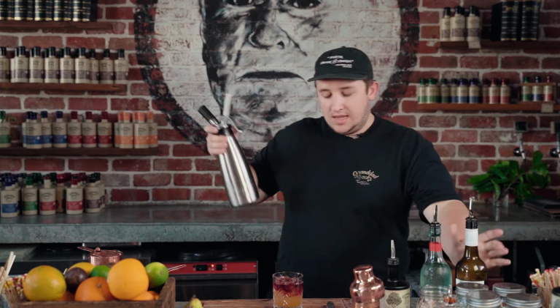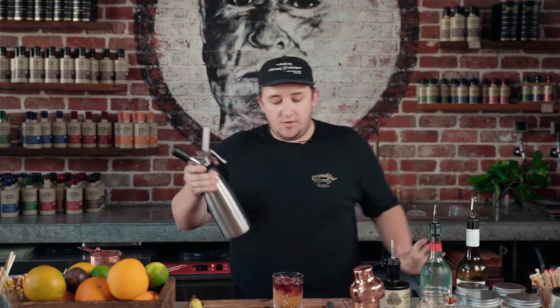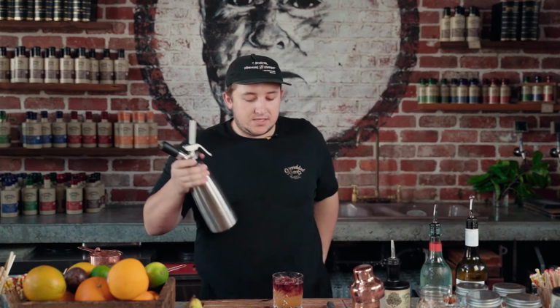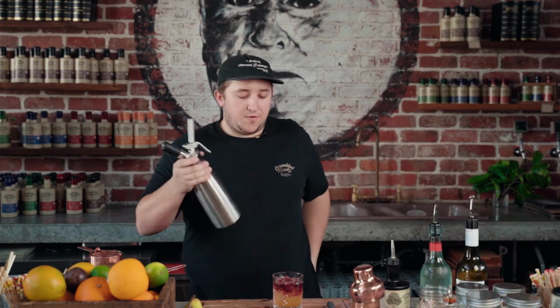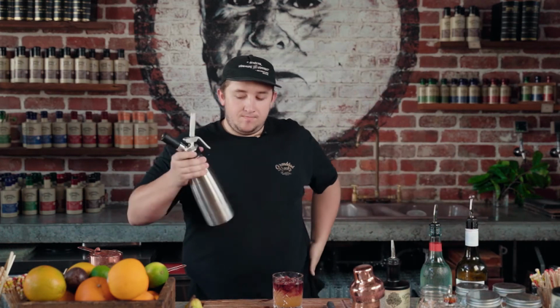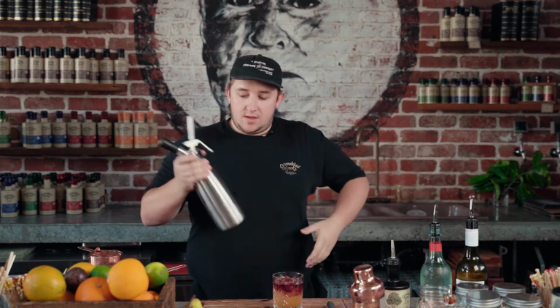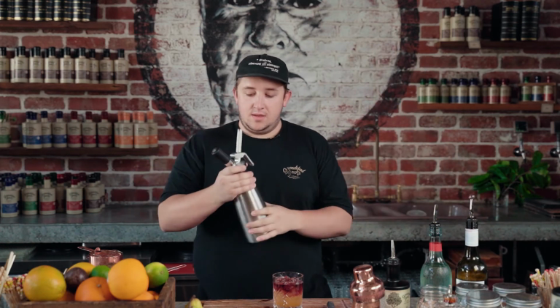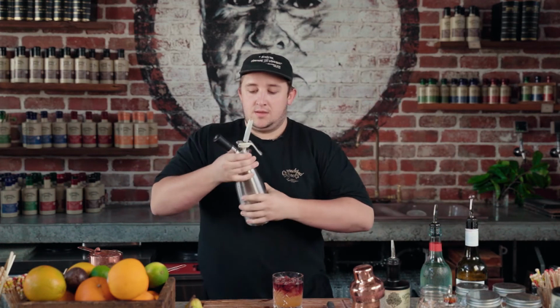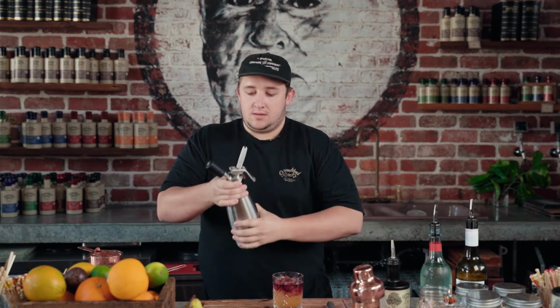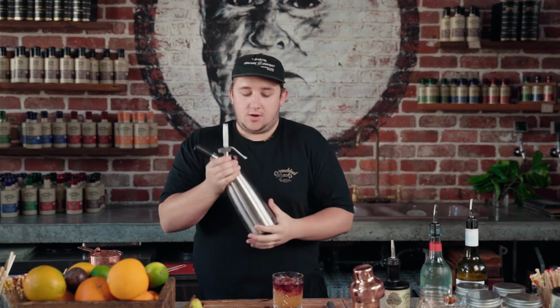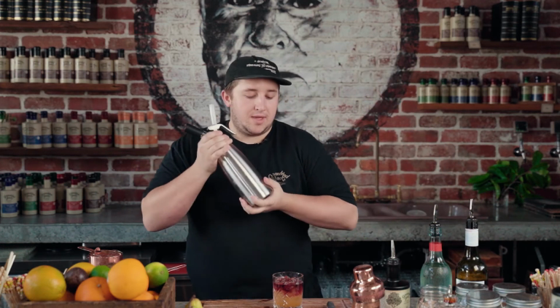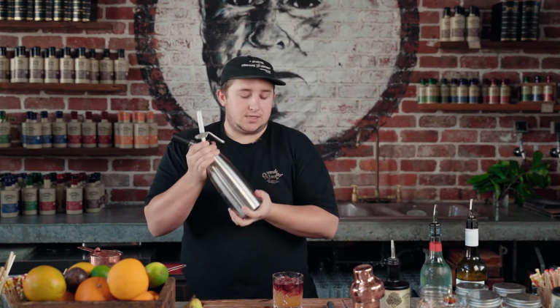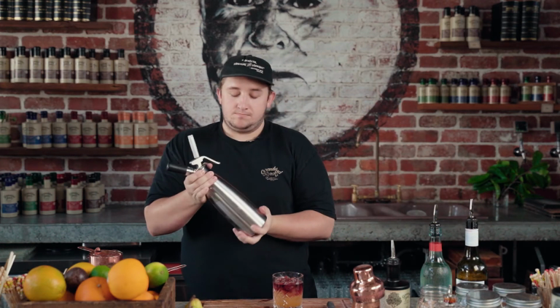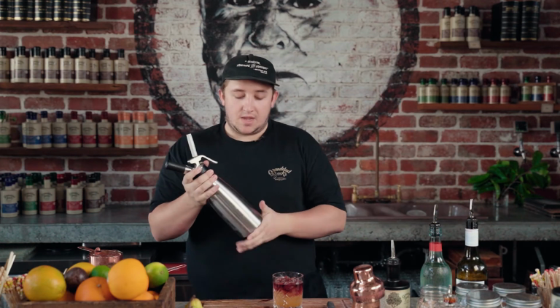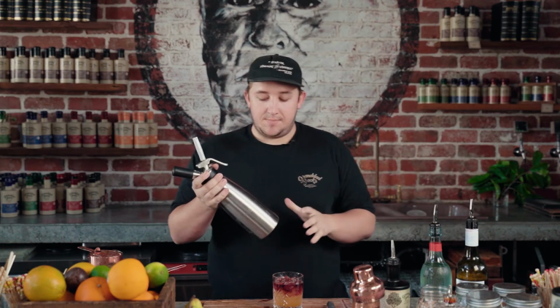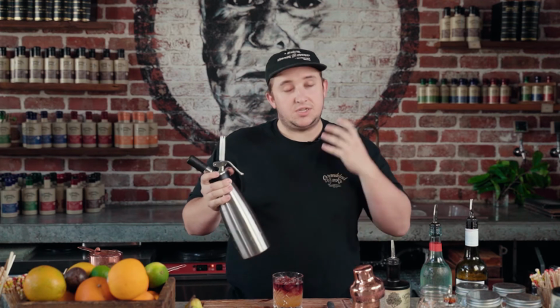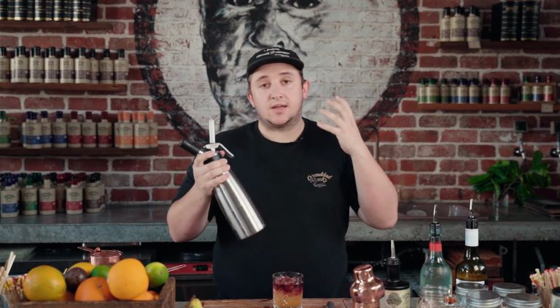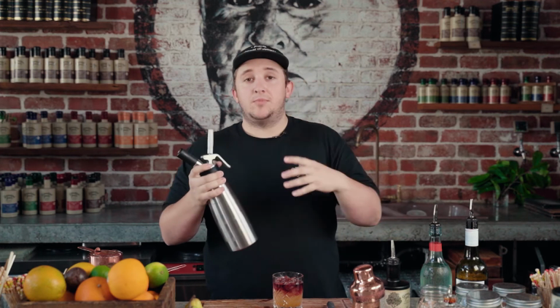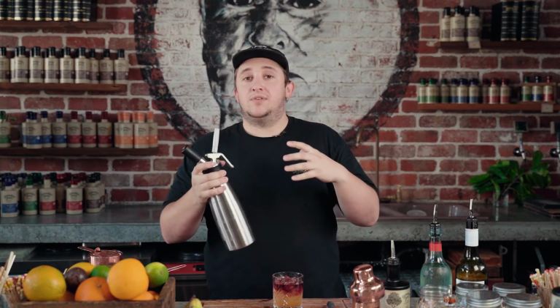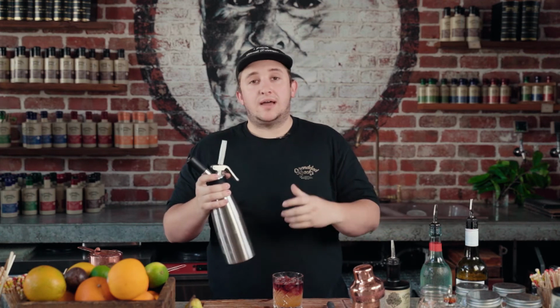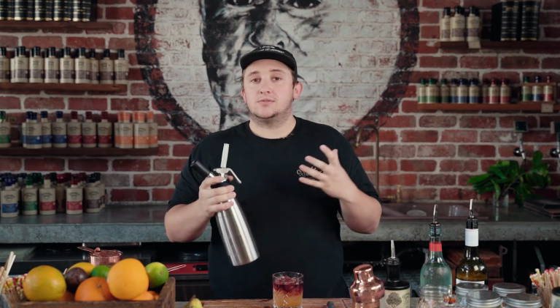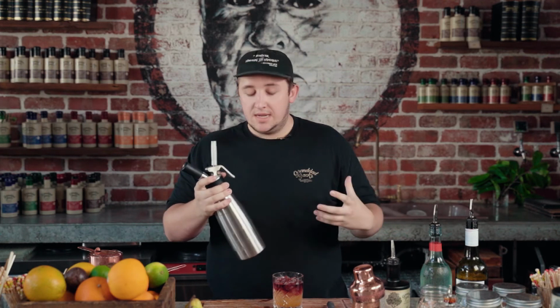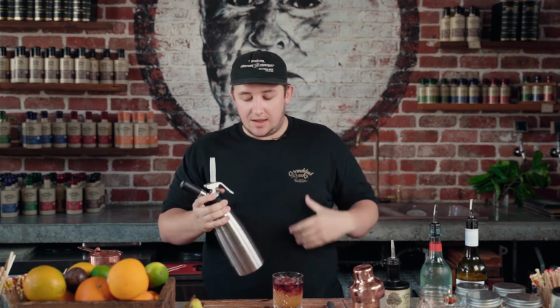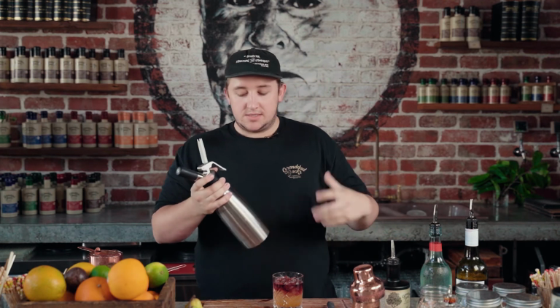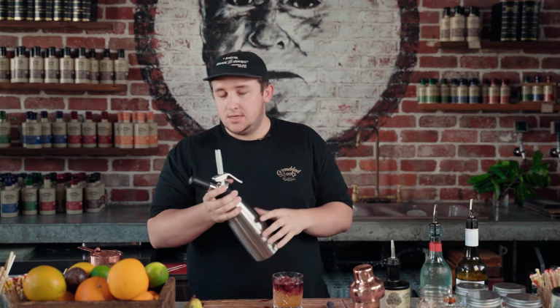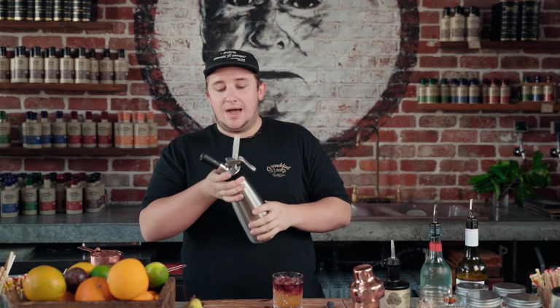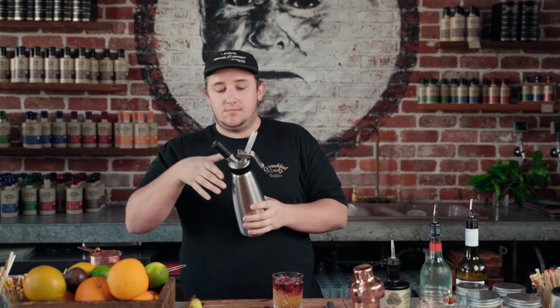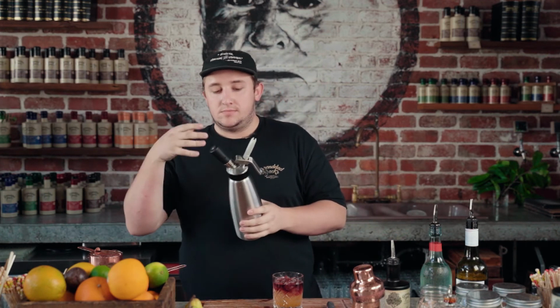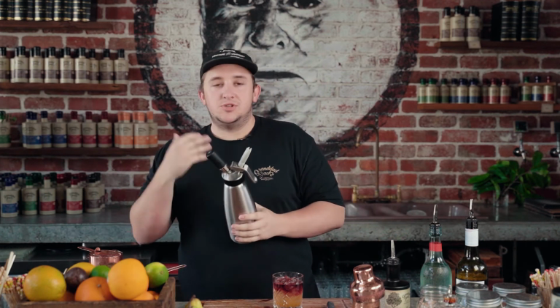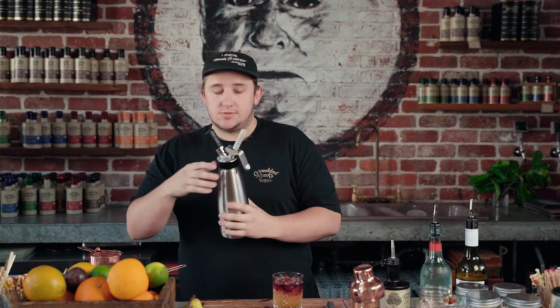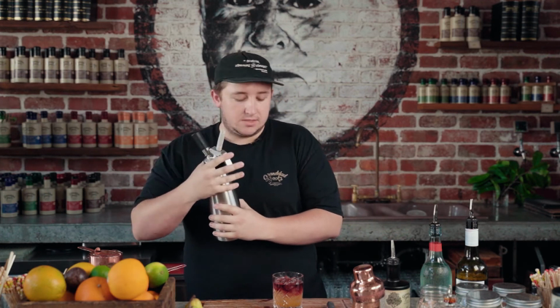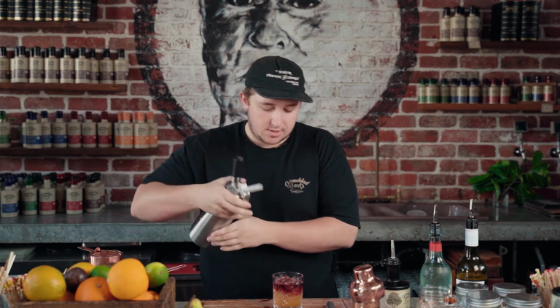And then we've made some foam in a cream canister — basically just like a foam you'd have in a sour. So it's egg whites, lemon juice, that sort of thing.